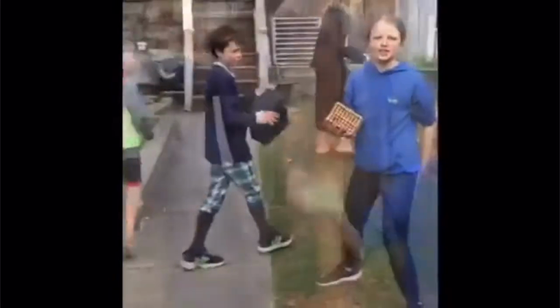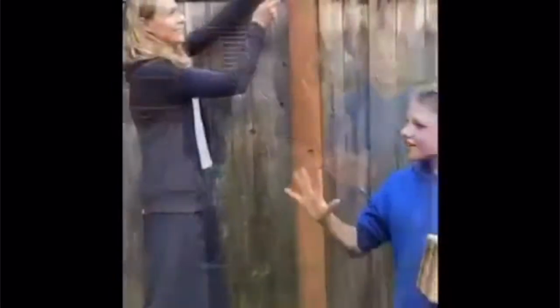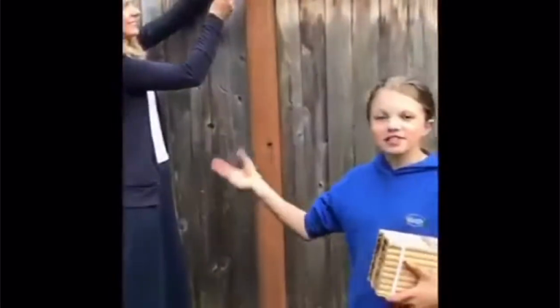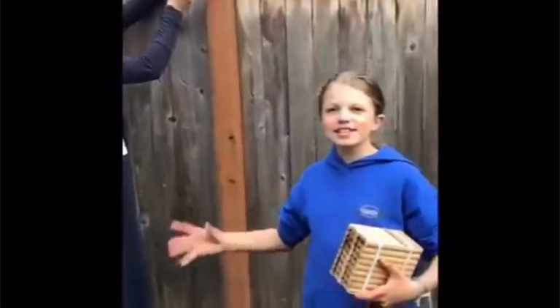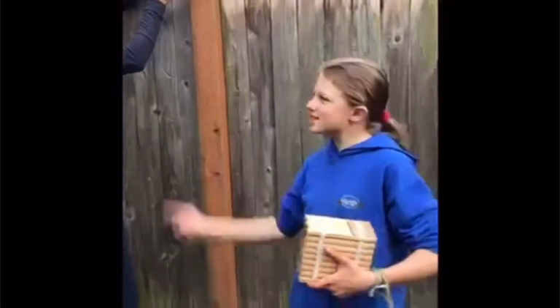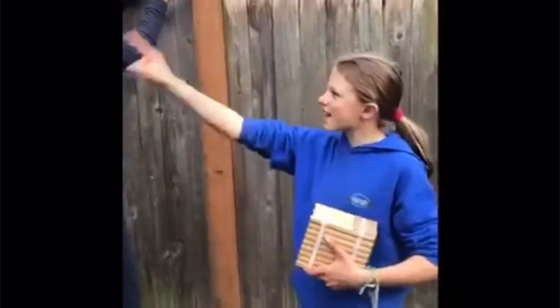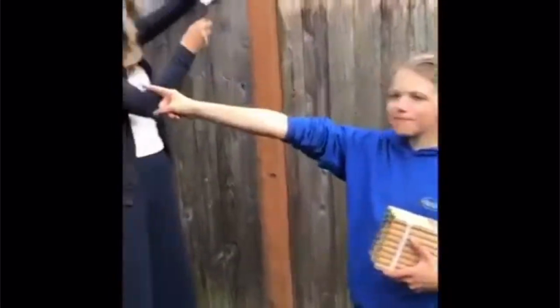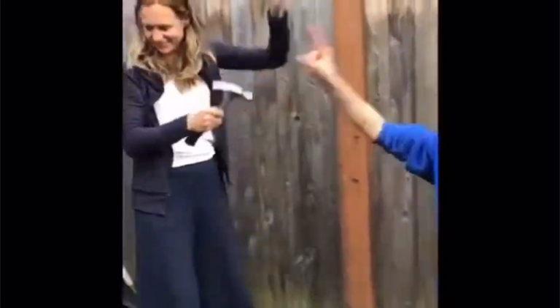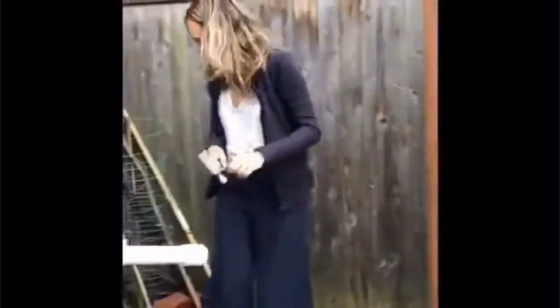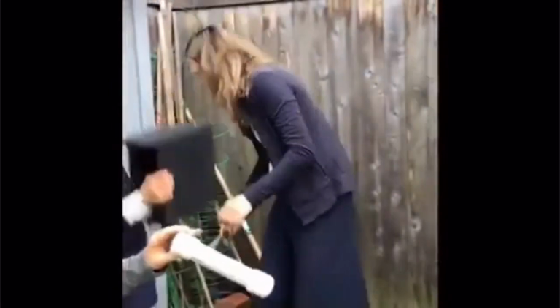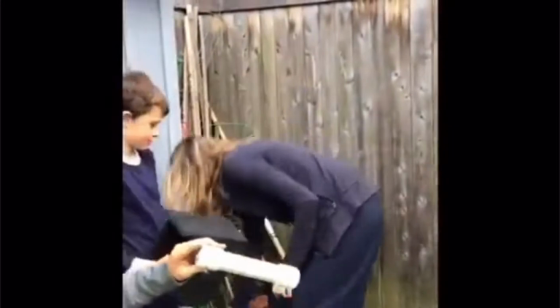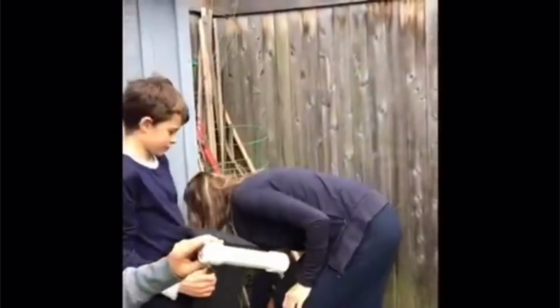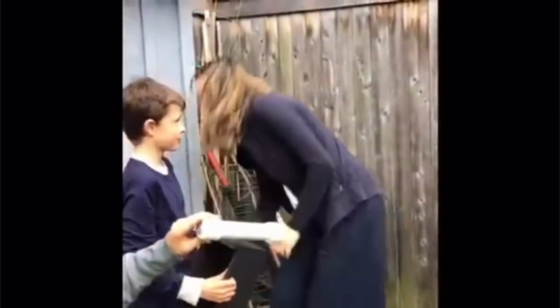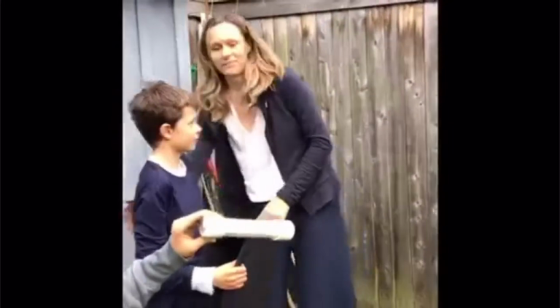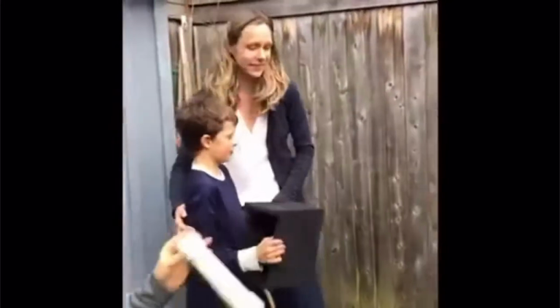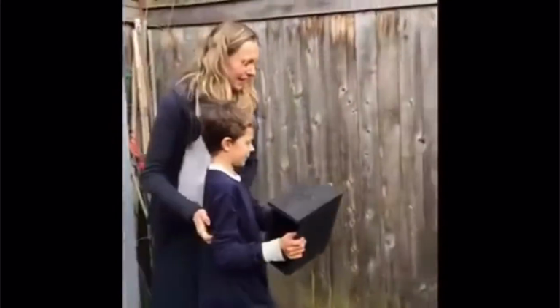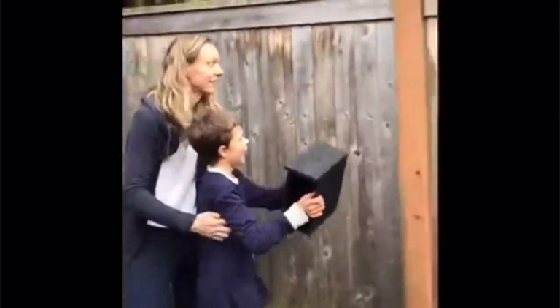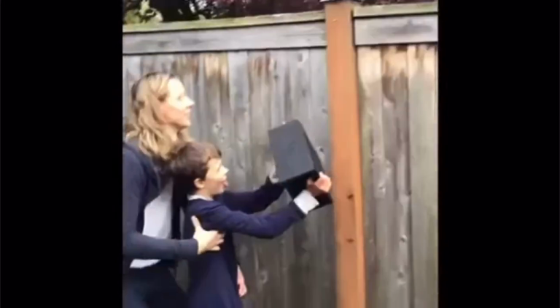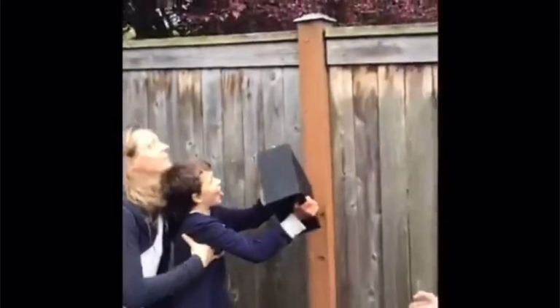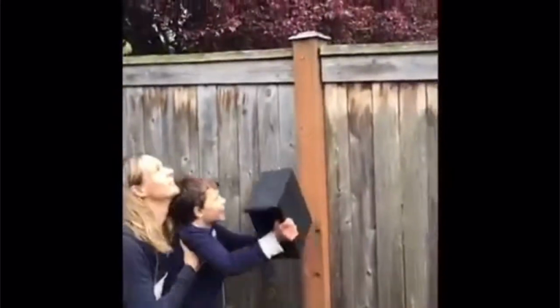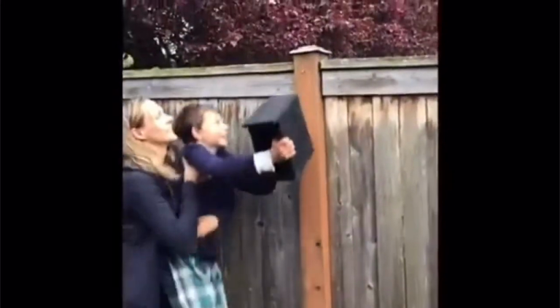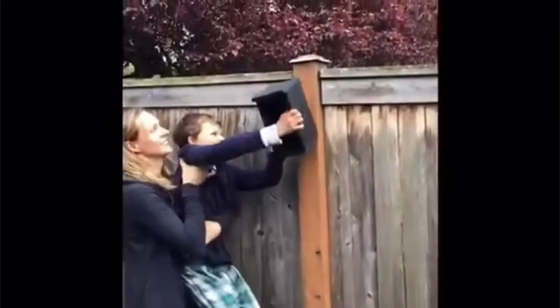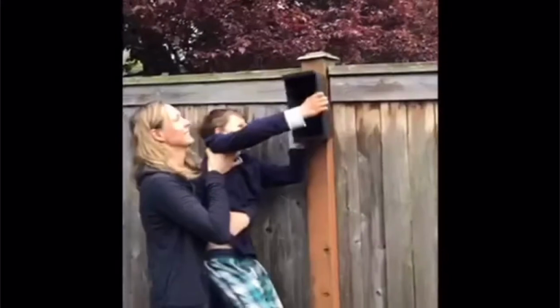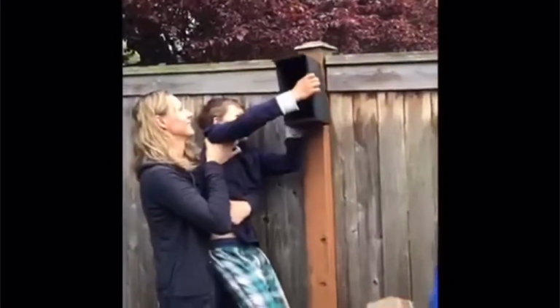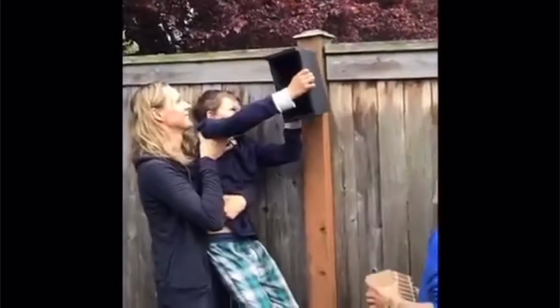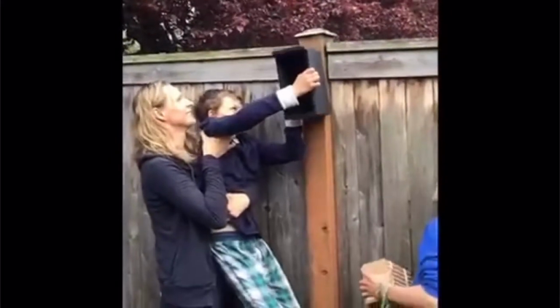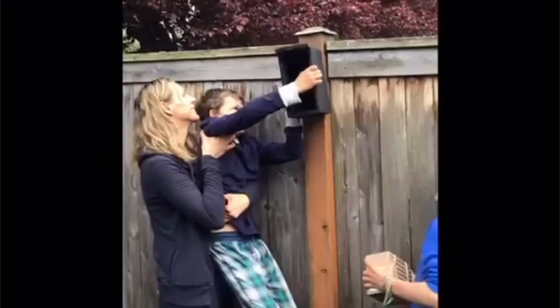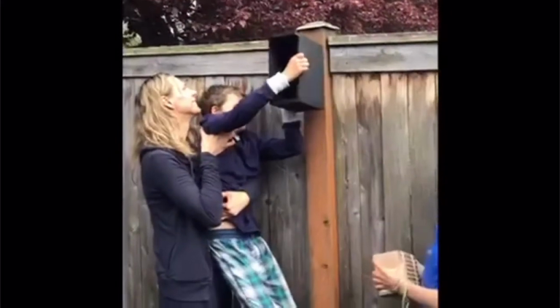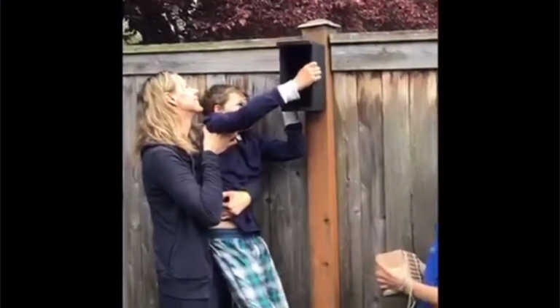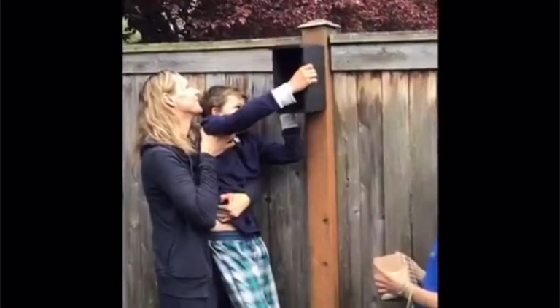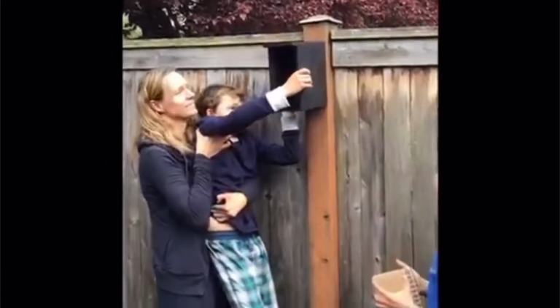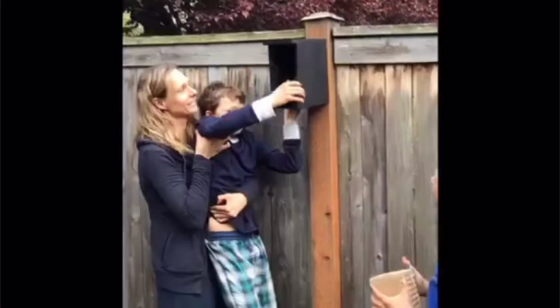Our second step is to nail that box up to the fence there. Yannick and Mom are going to help us with that. I'm scared of bees. You got it. Oh no.